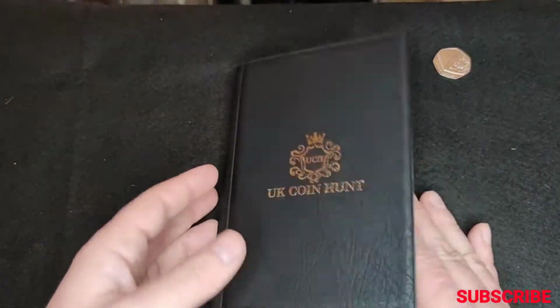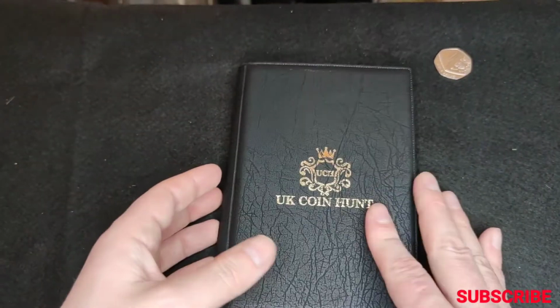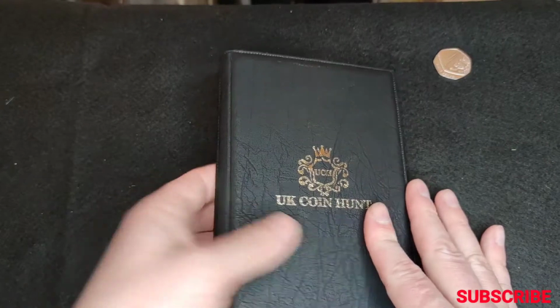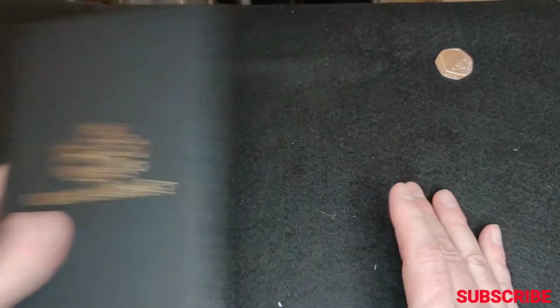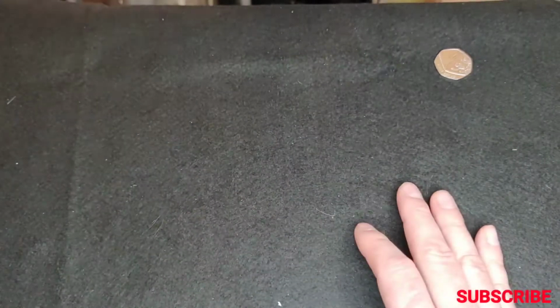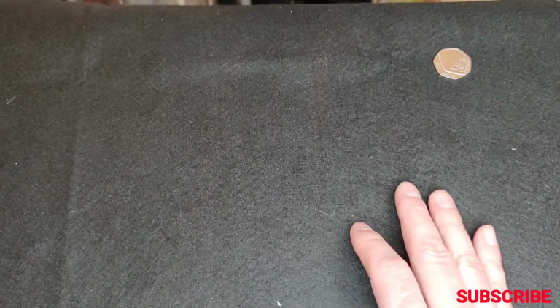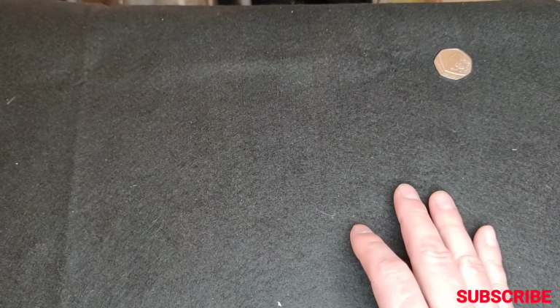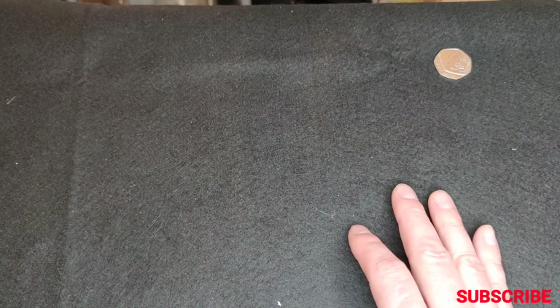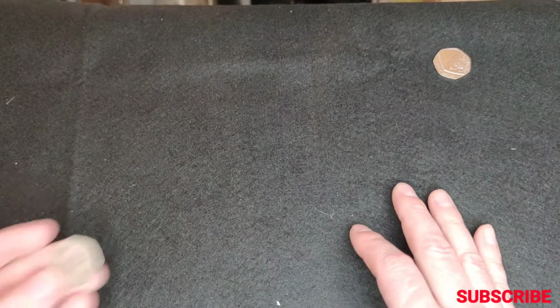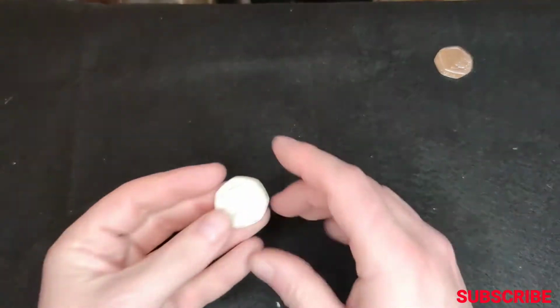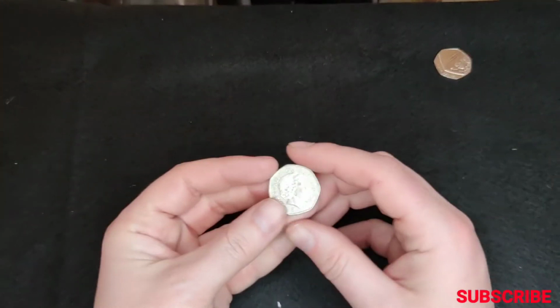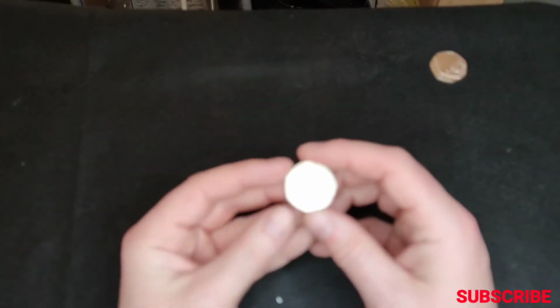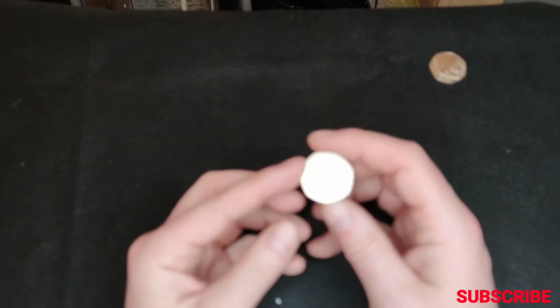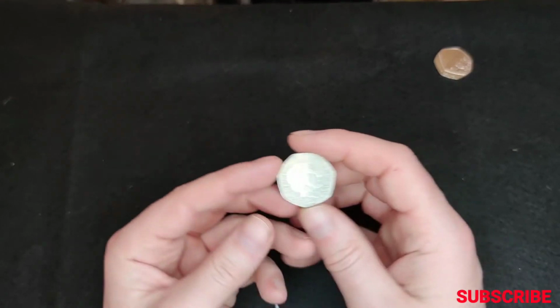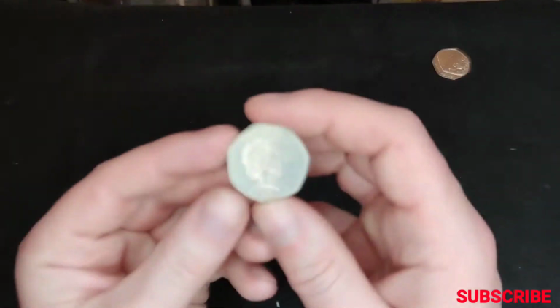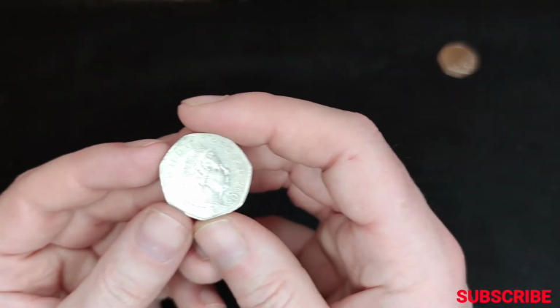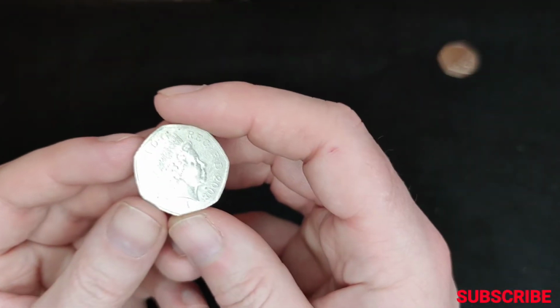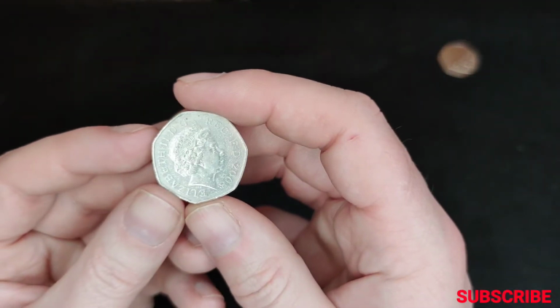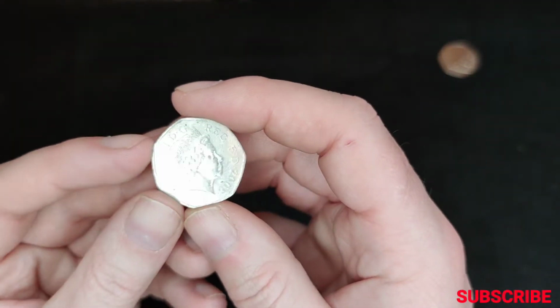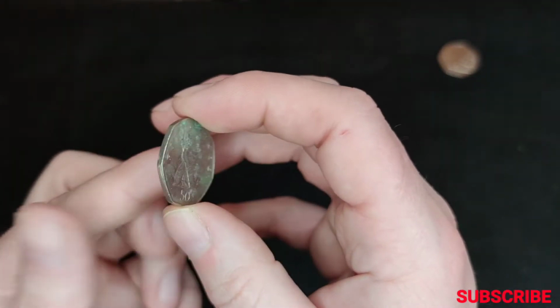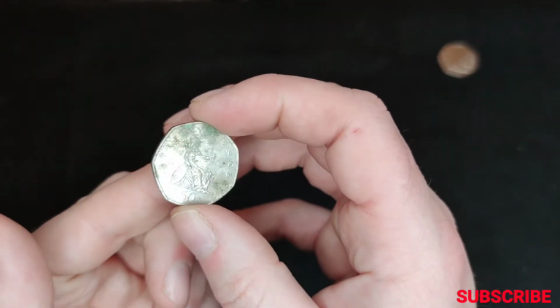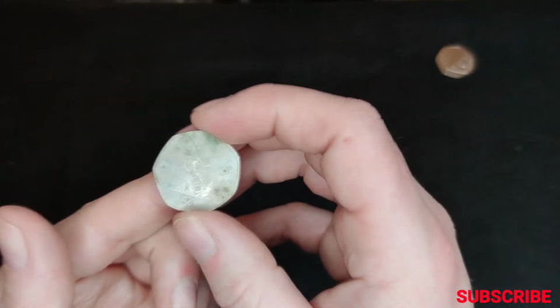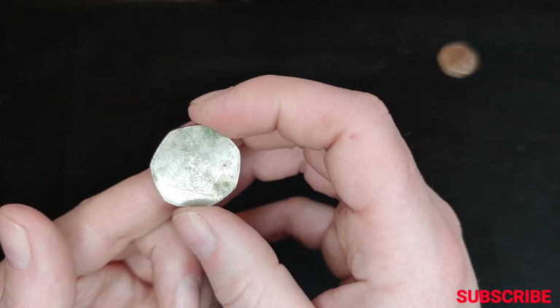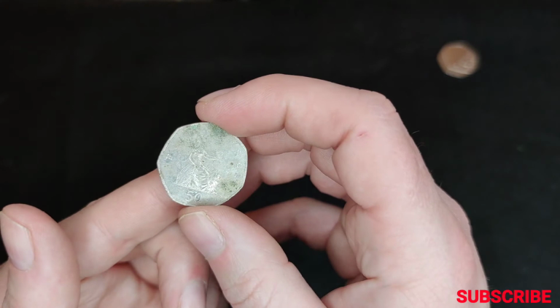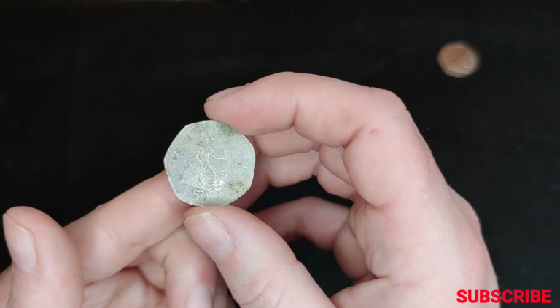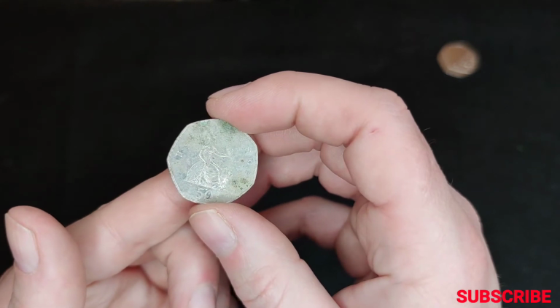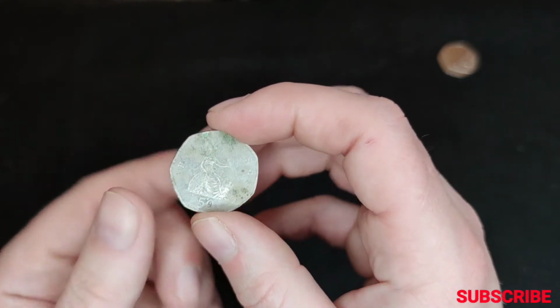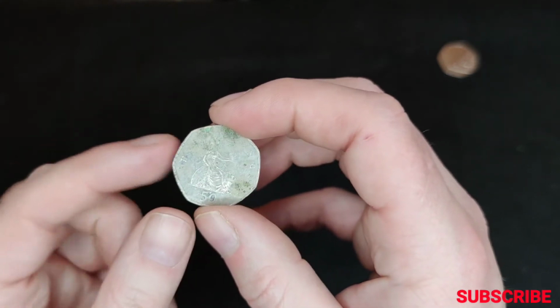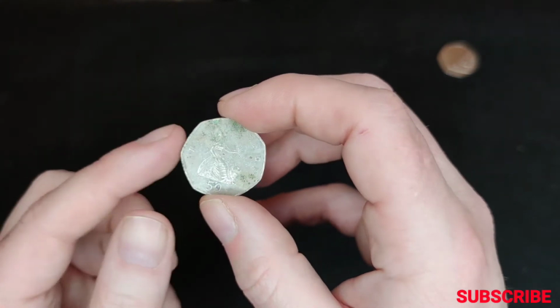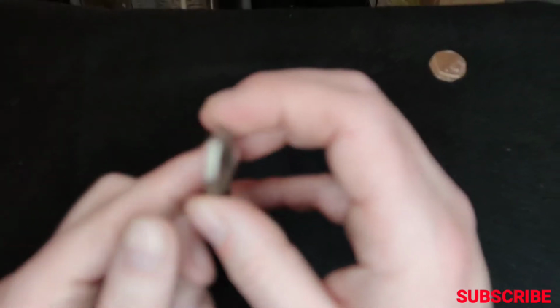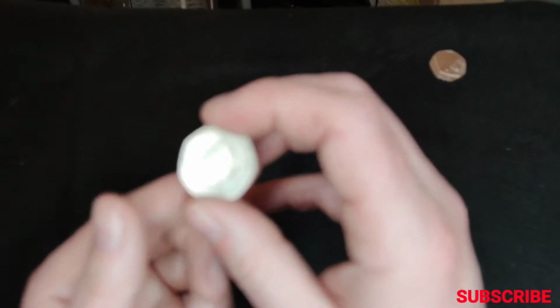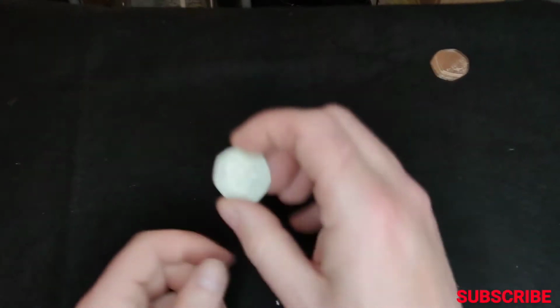Before we start the next hunt, I went through all the 50 pences for the Shields and the Britannias and I came across one 2008 Britannia. Not the best condition, but all the same, a keeper.